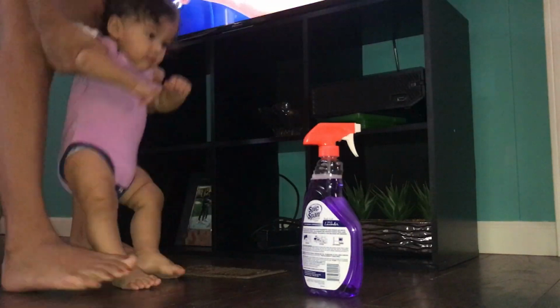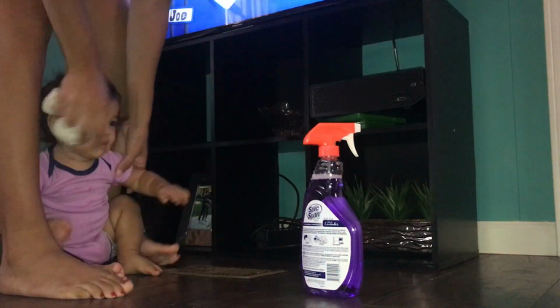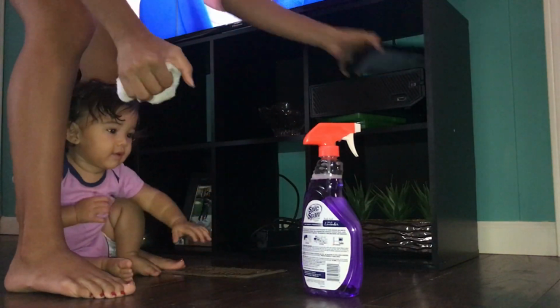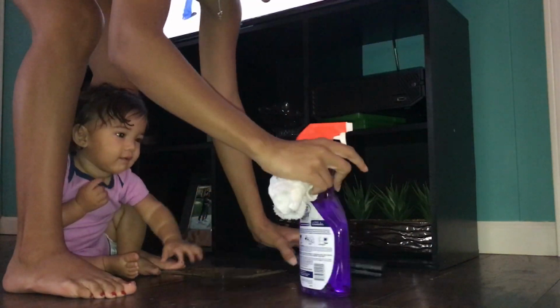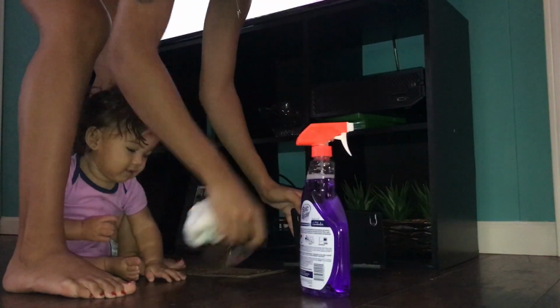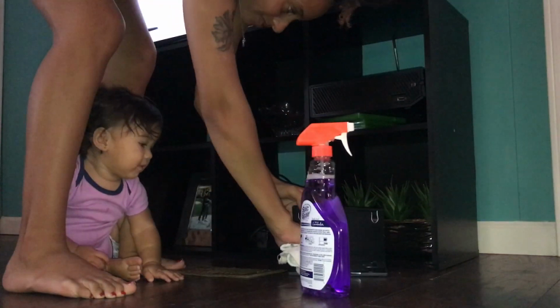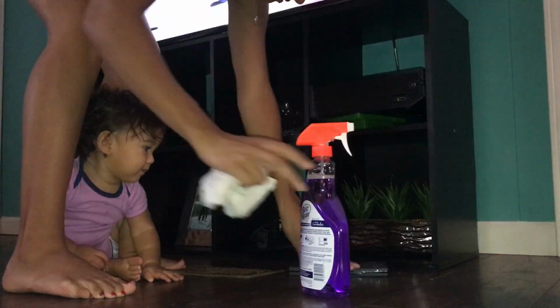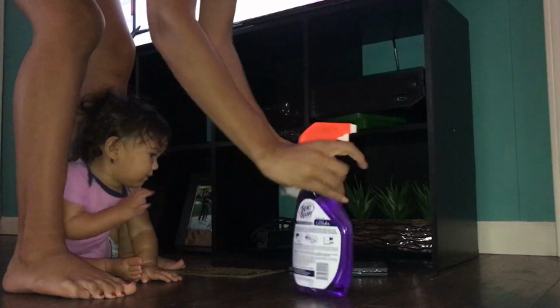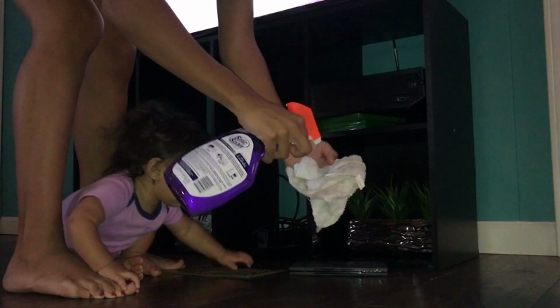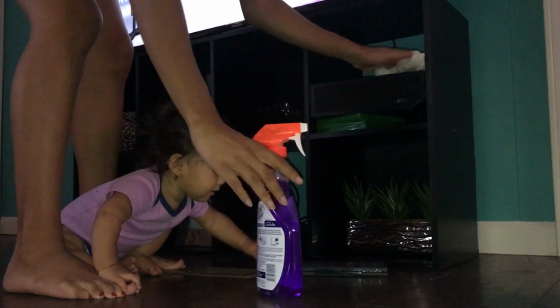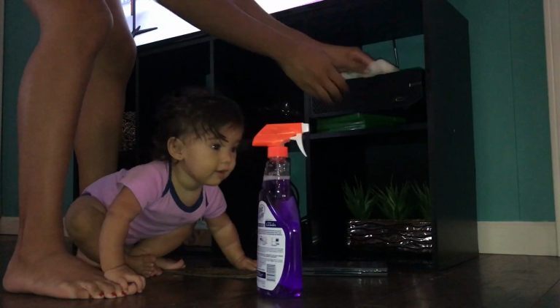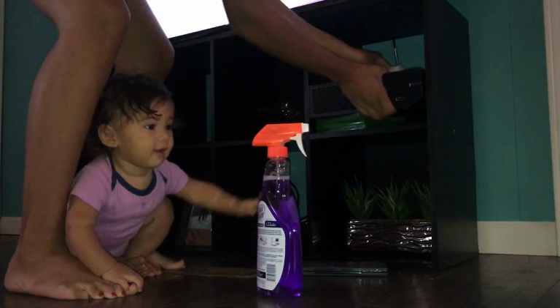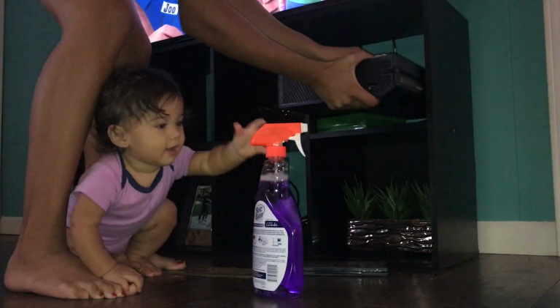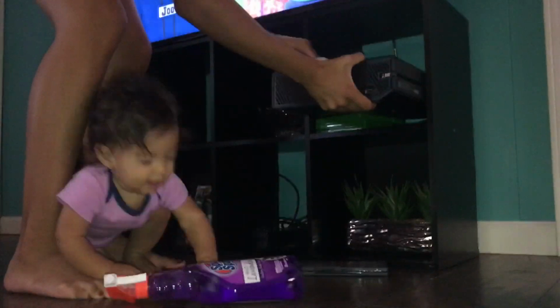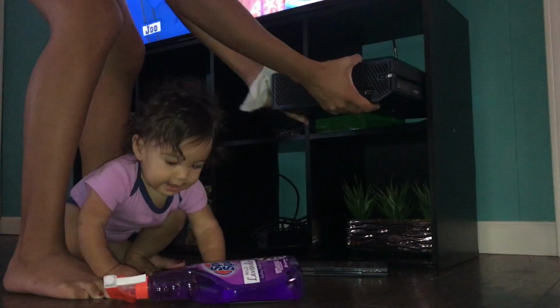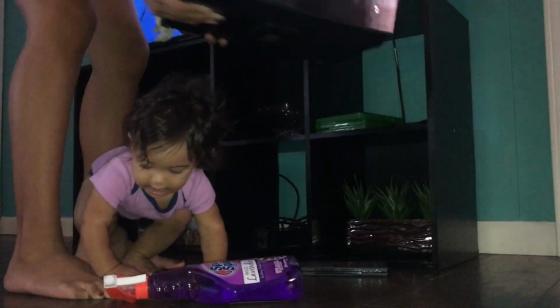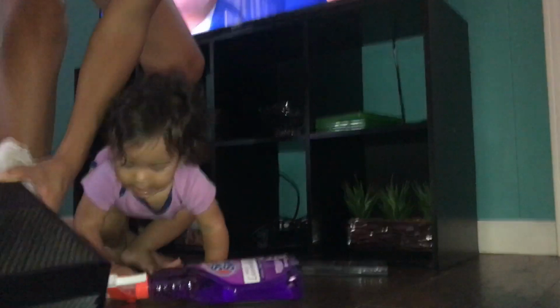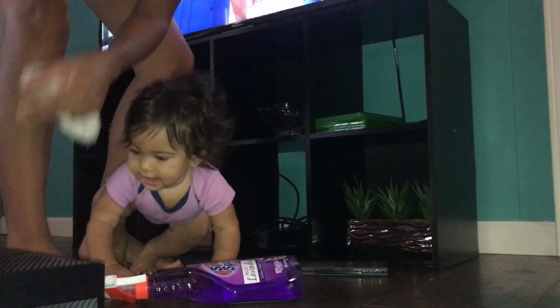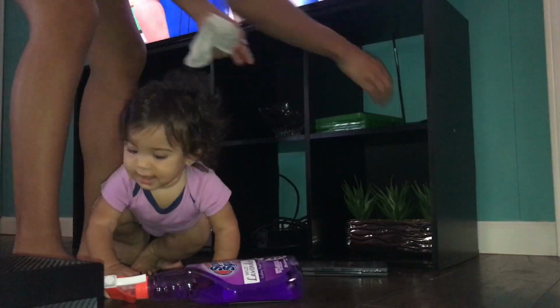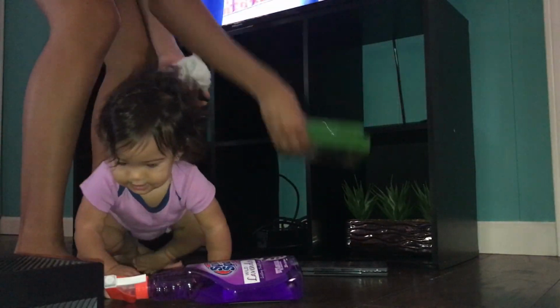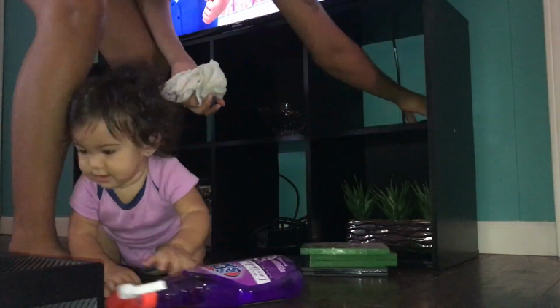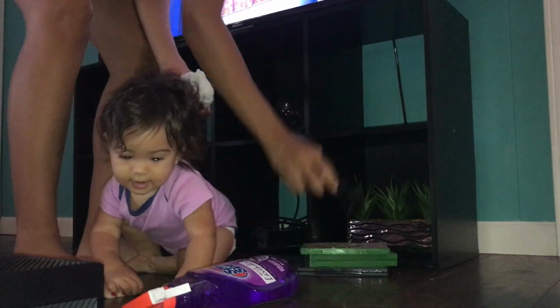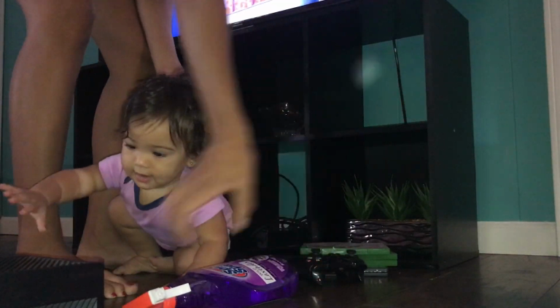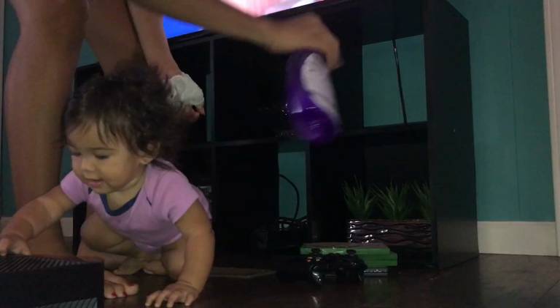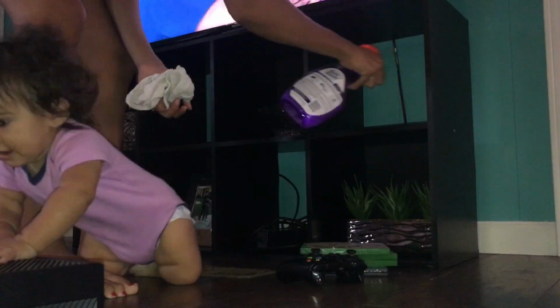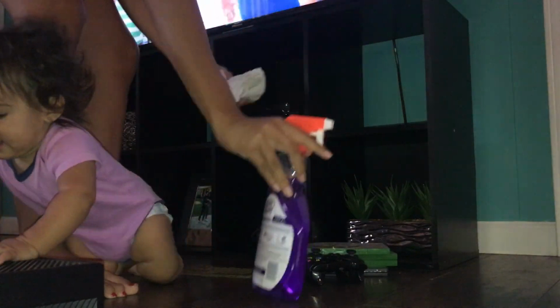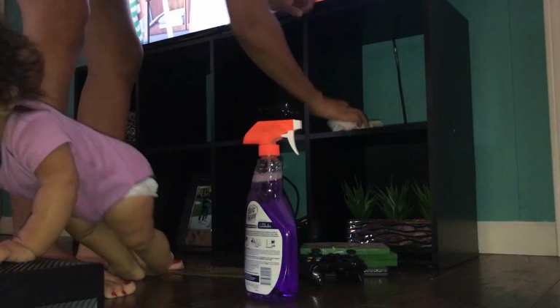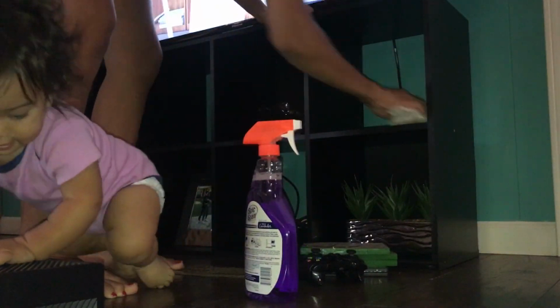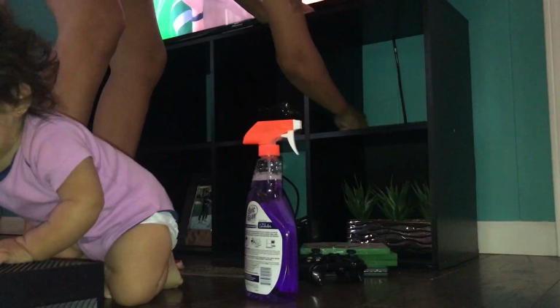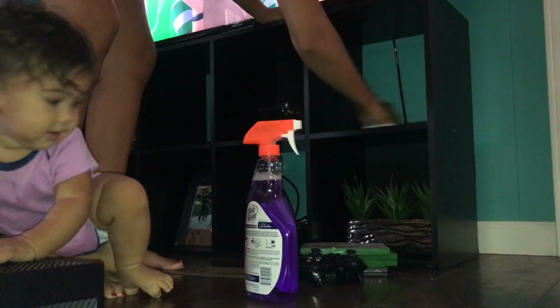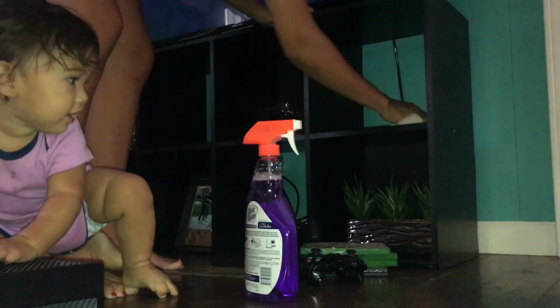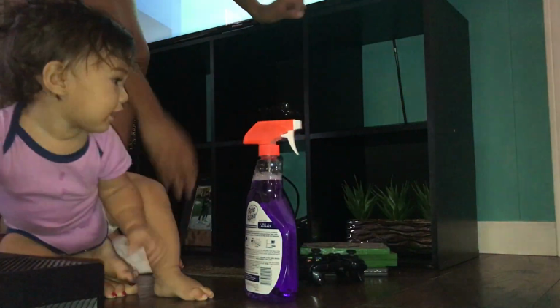There is my daughter — she was getting into stuff, so I had to go grab her and bring her by me. Then she was trying to mess with the cleaning products. She and my son are definitely a handful, but I love them to death.